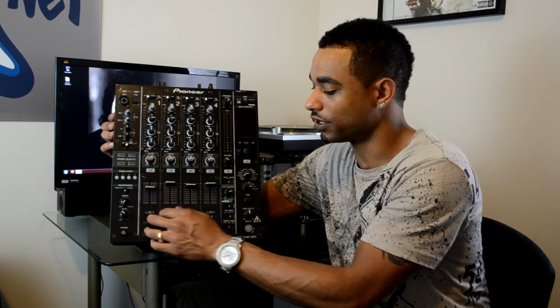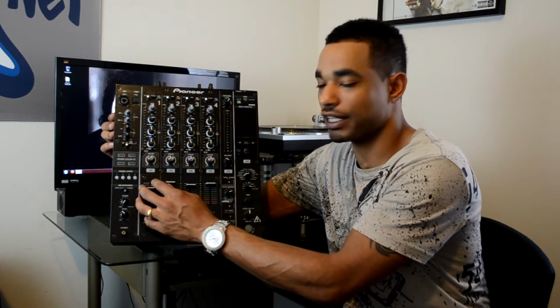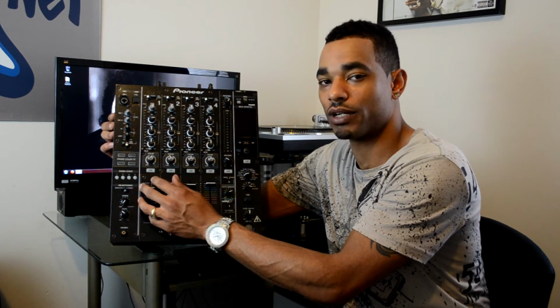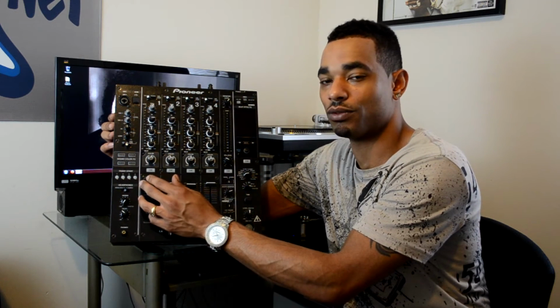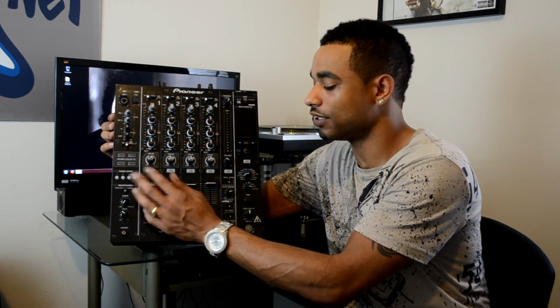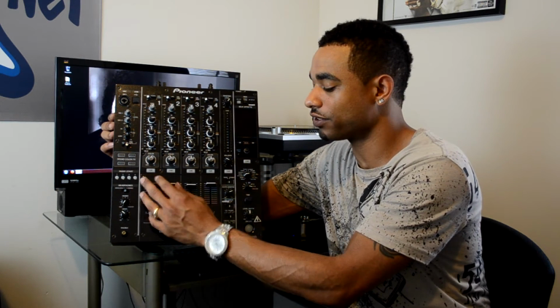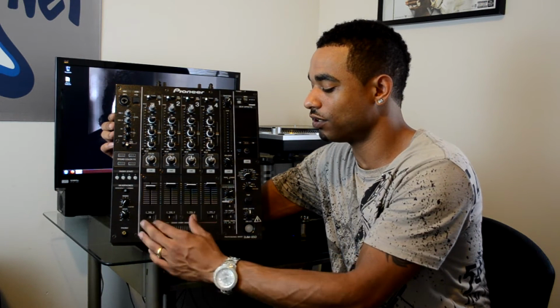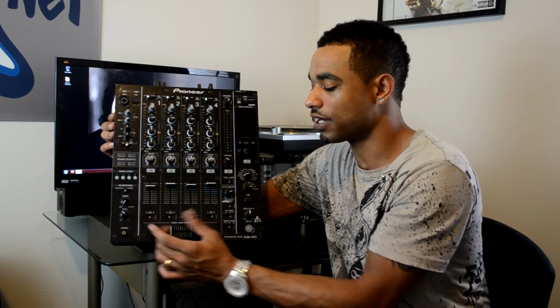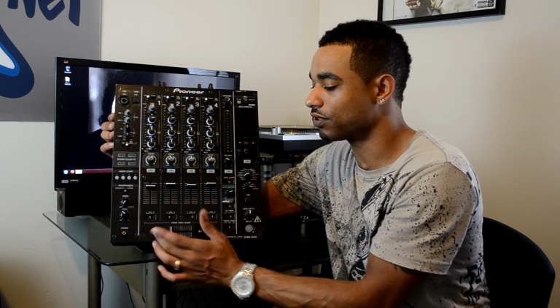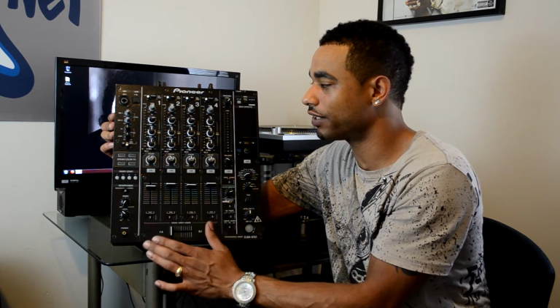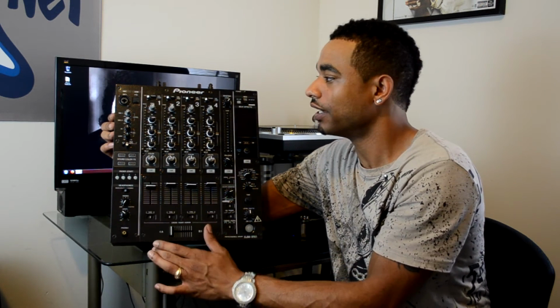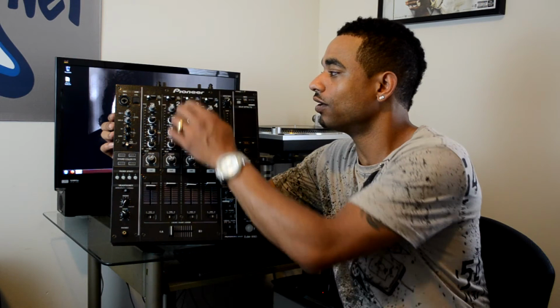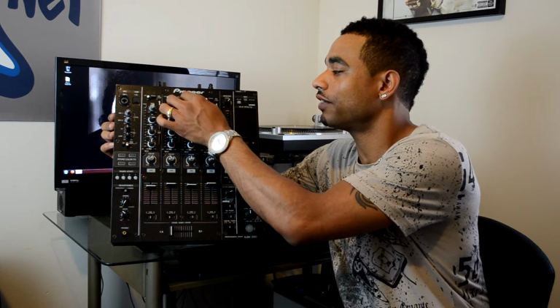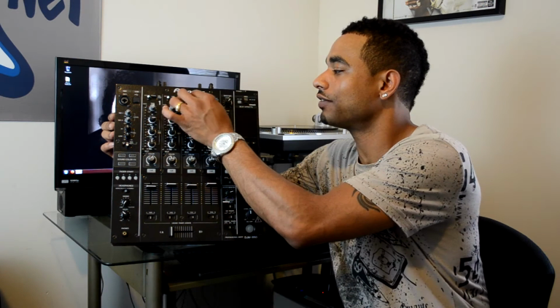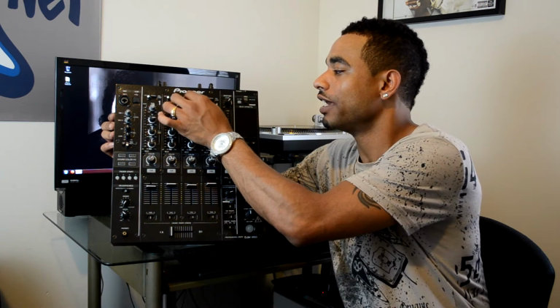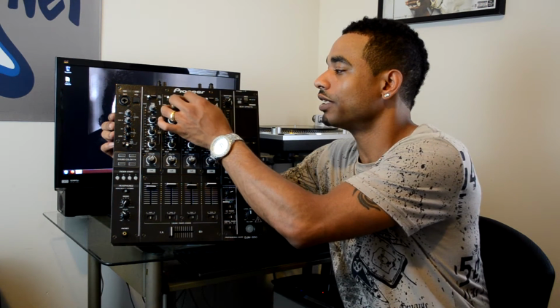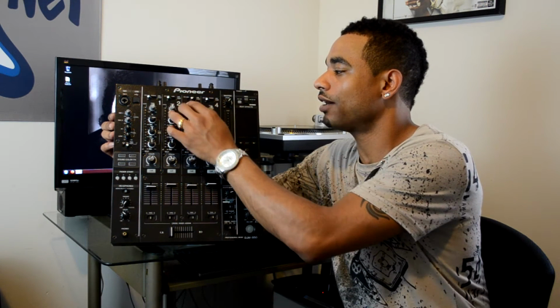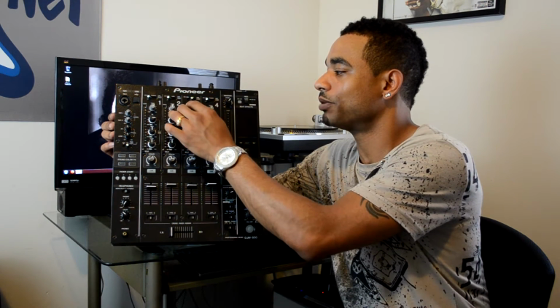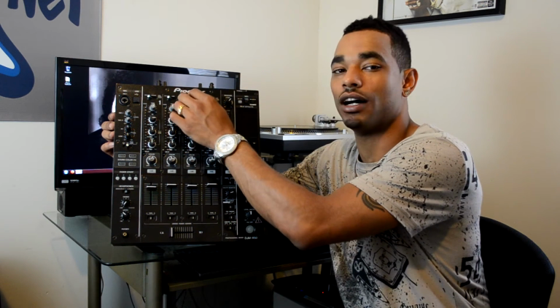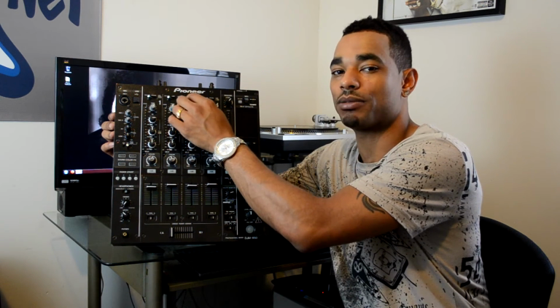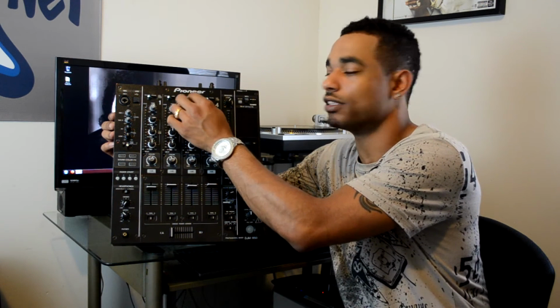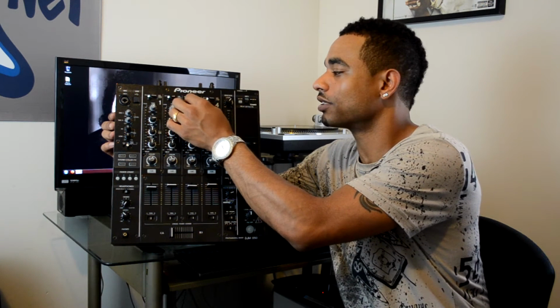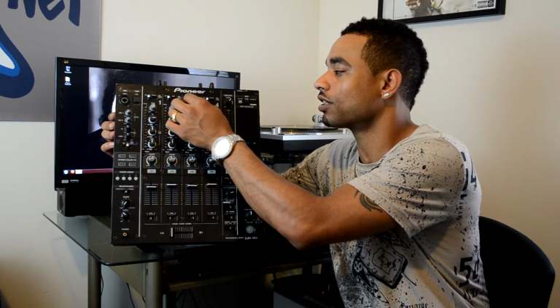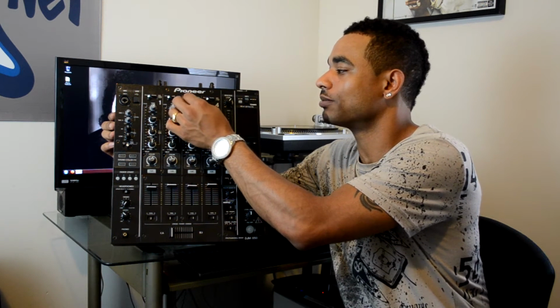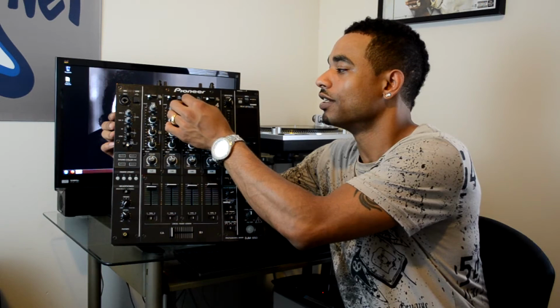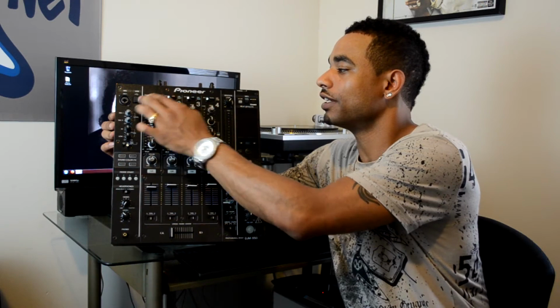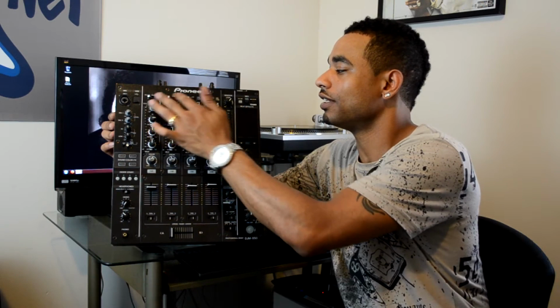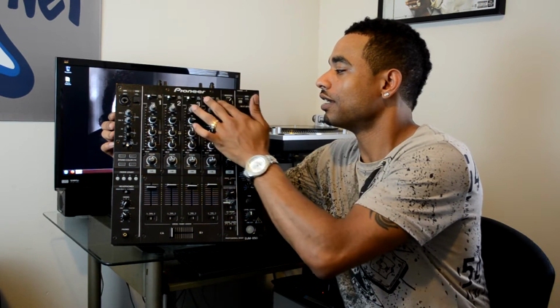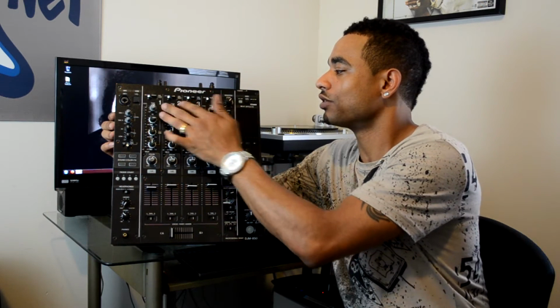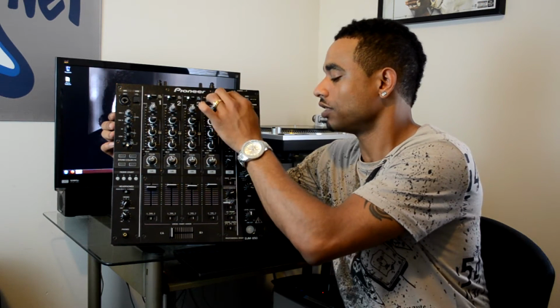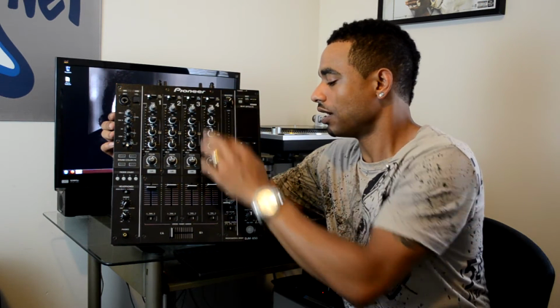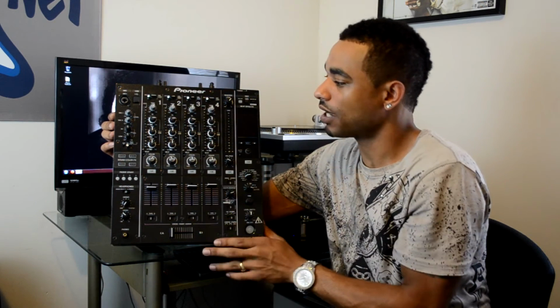You have a lot of other controls so you can select where you want these faders to go — which side of the crossfader — and you also have a lot of input and output options on this mixer, which are selectable via the knobs and switches up top.